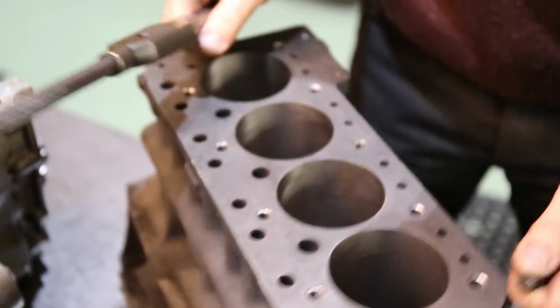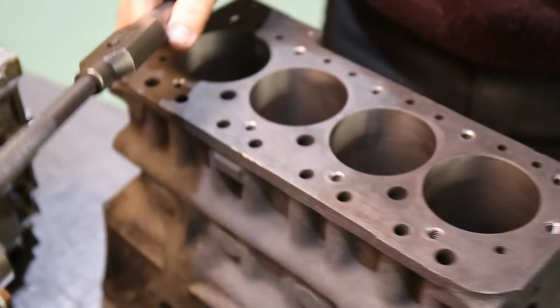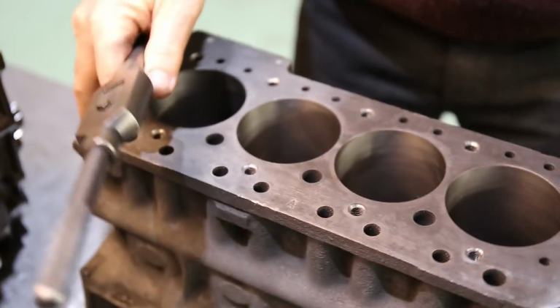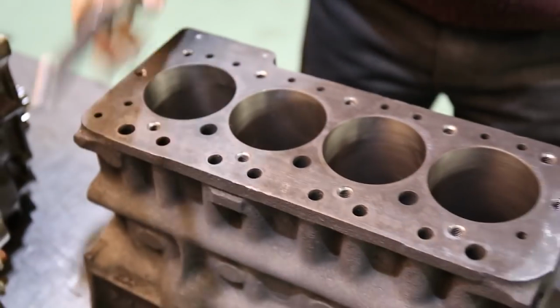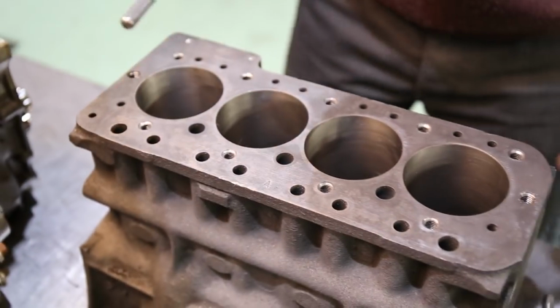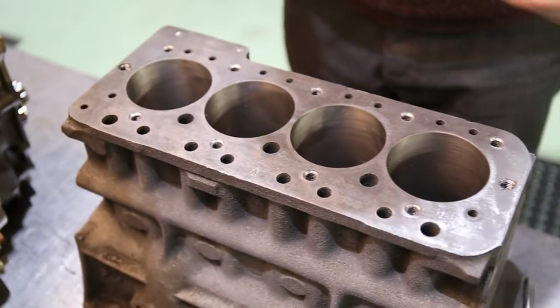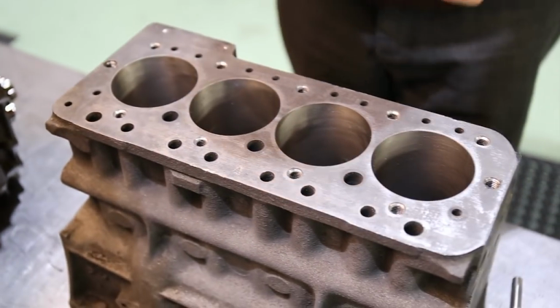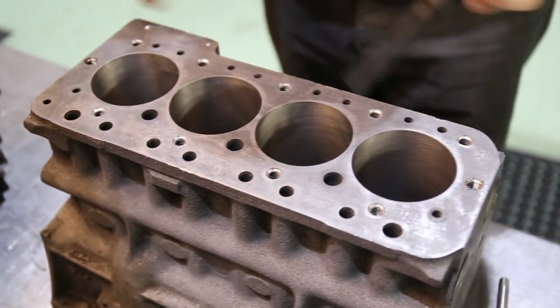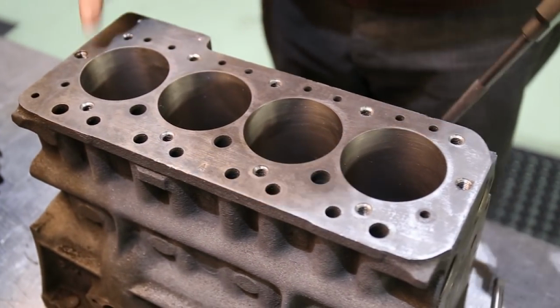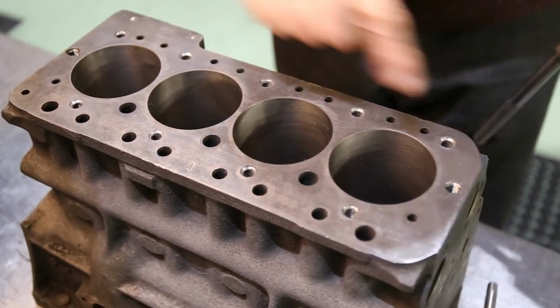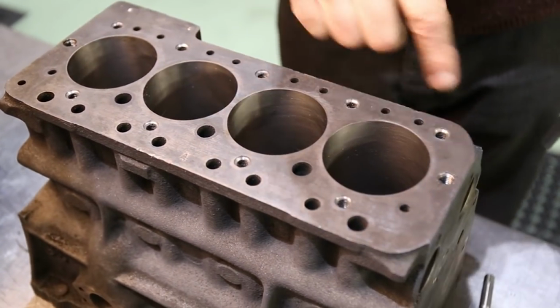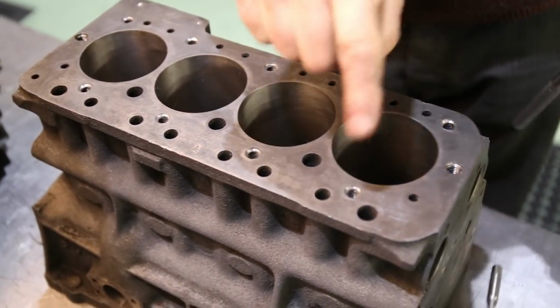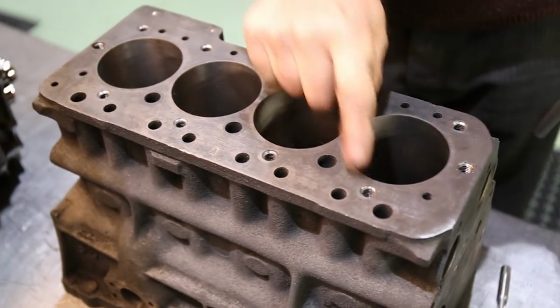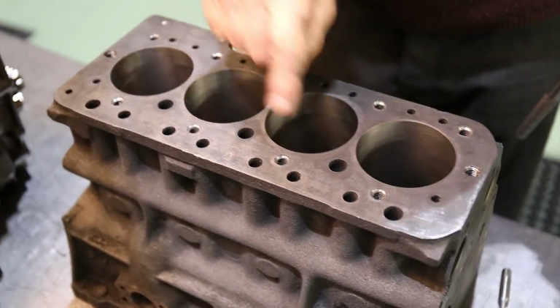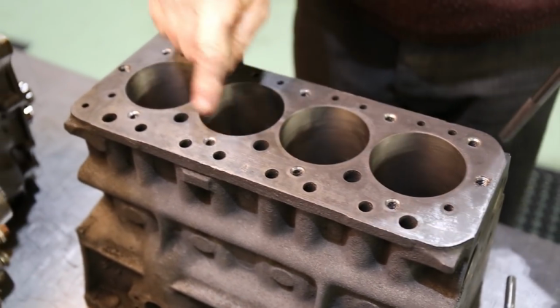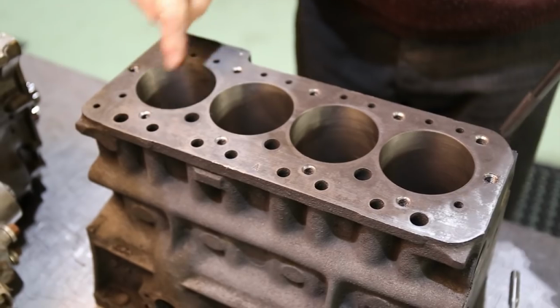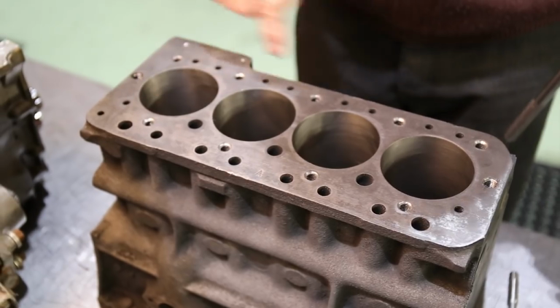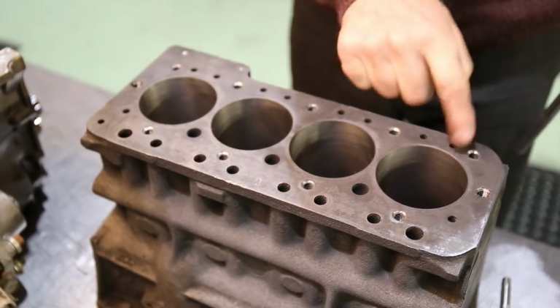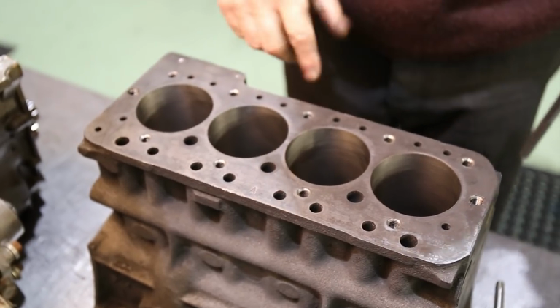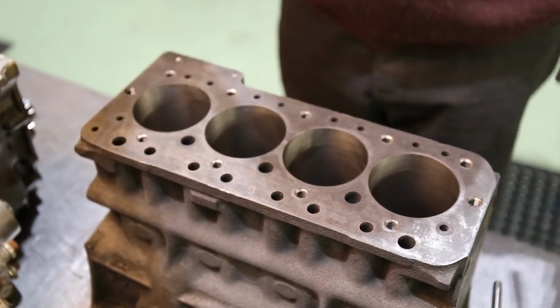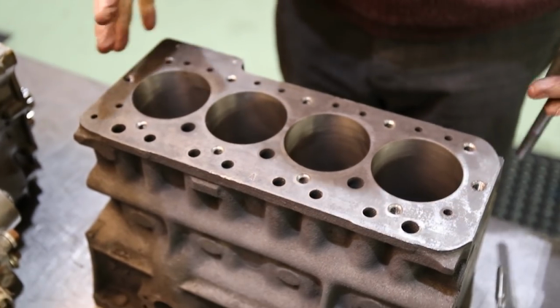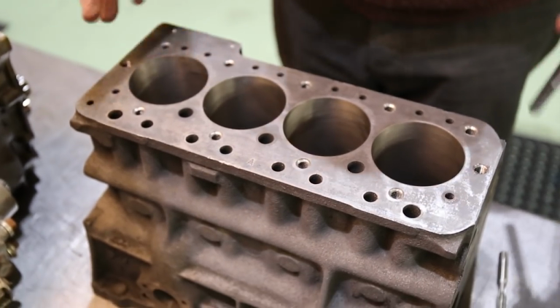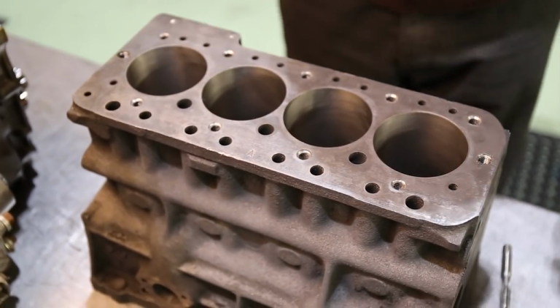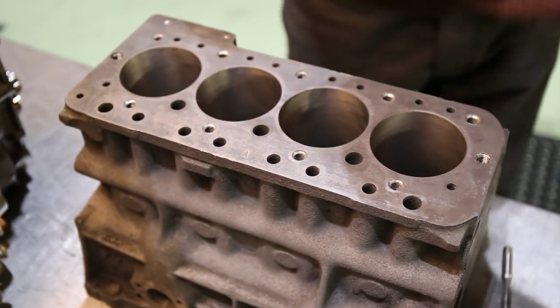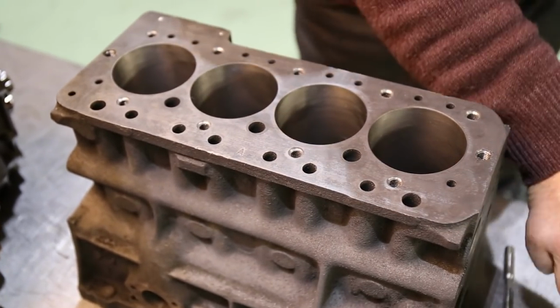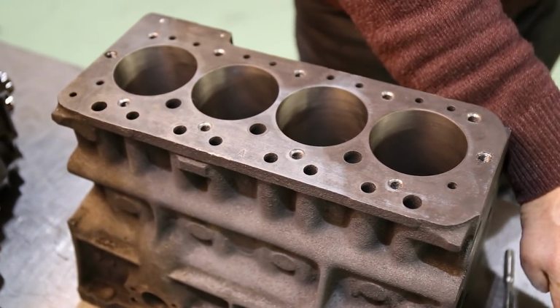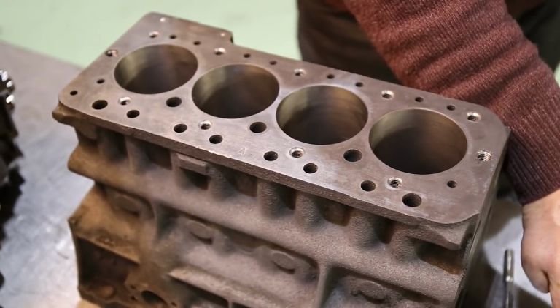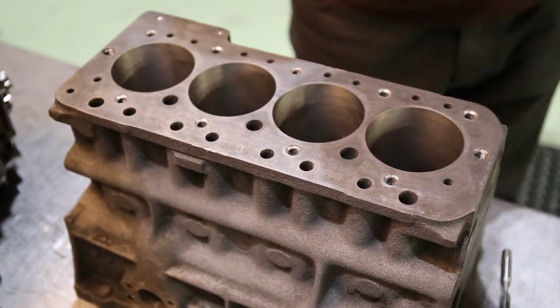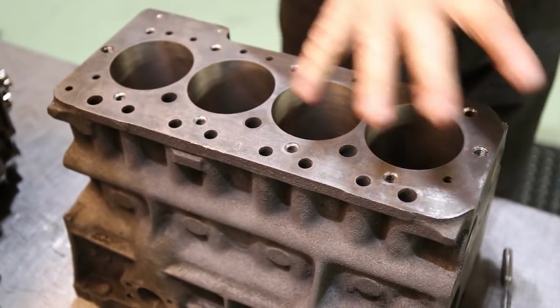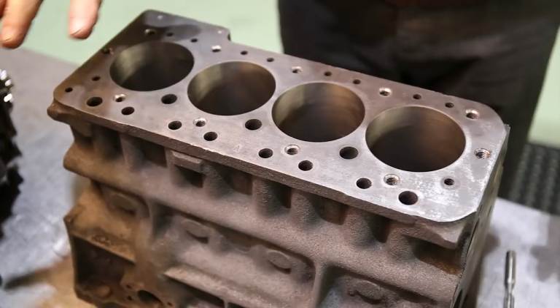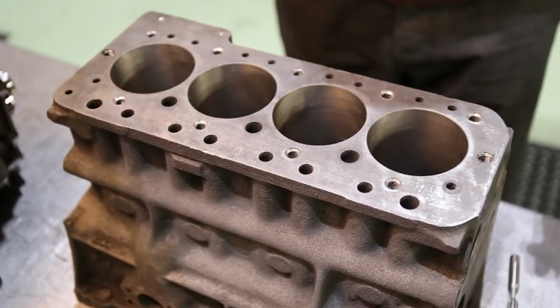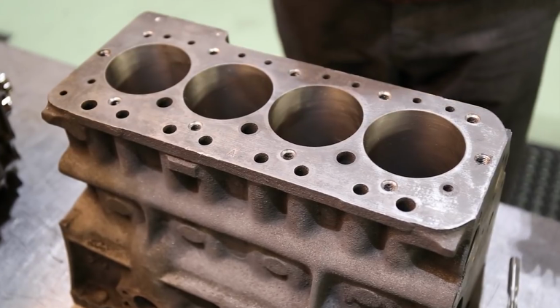Both ends now drilled and tapped. We know those holes — they're in sequence and positioned to the other ones because we've used the cylinder head as the pattern.